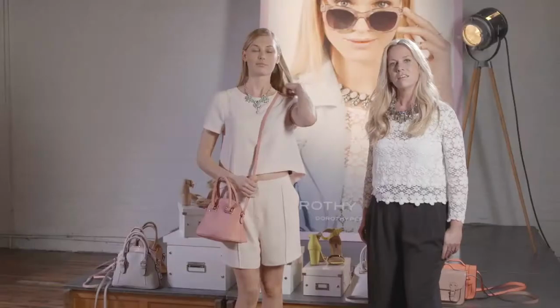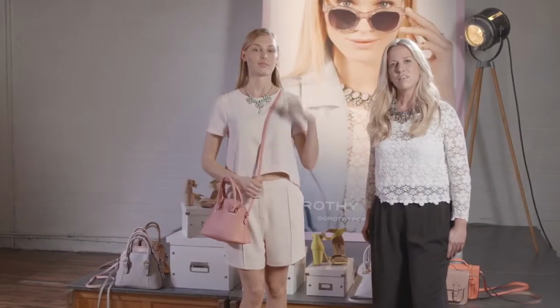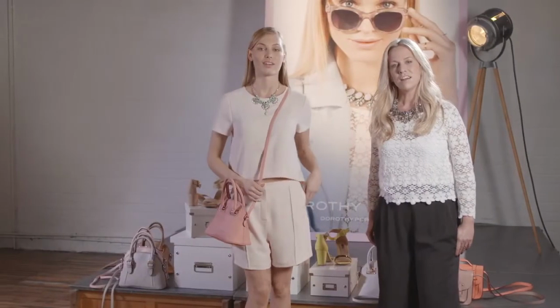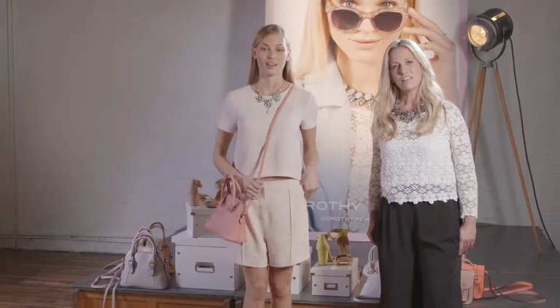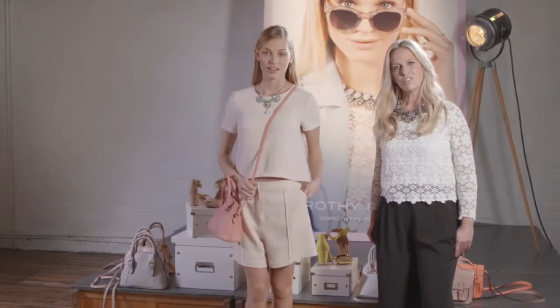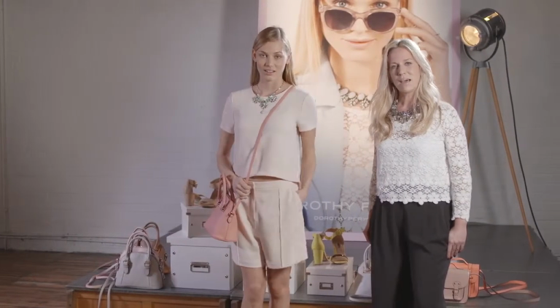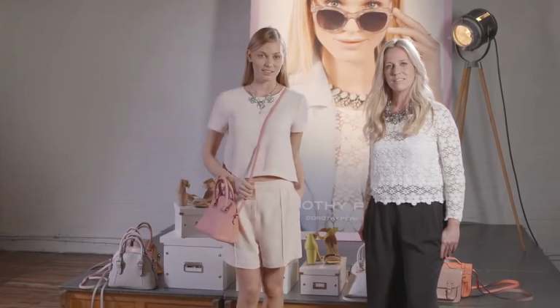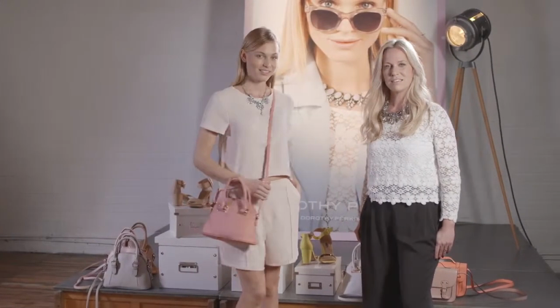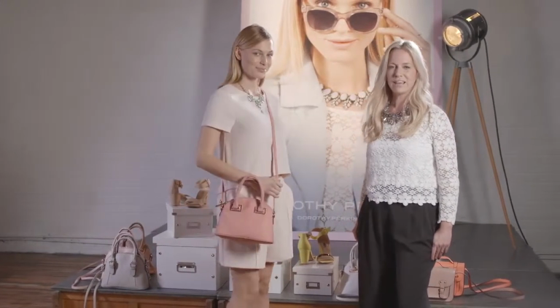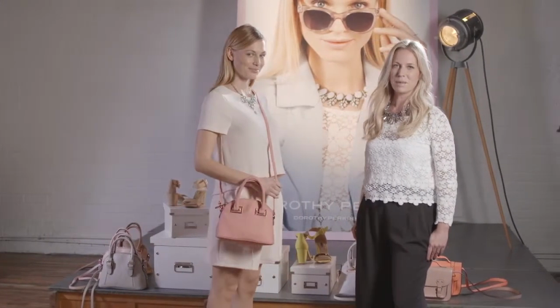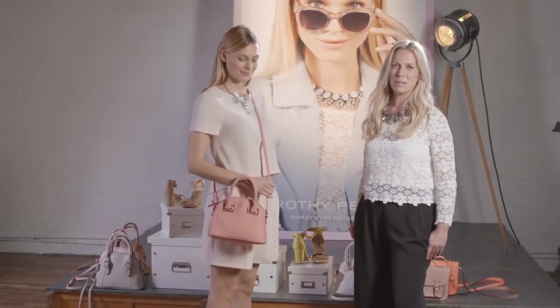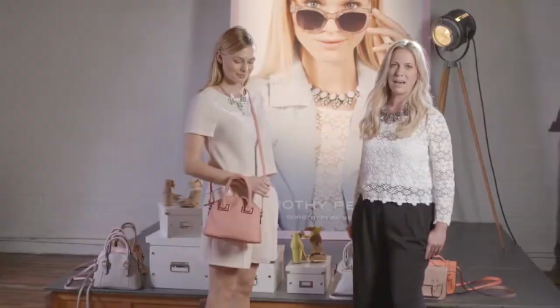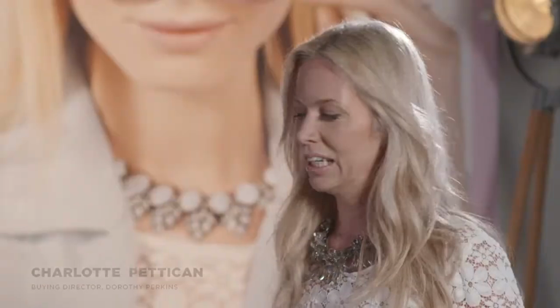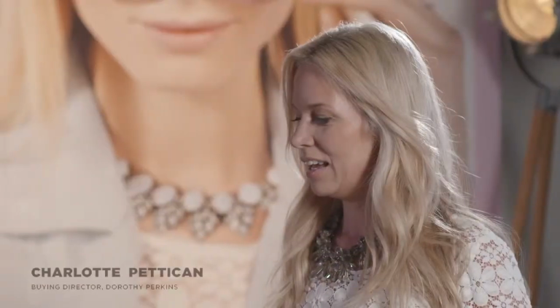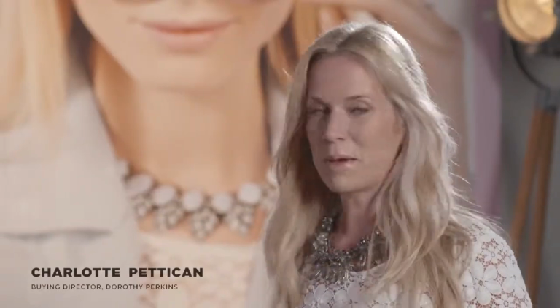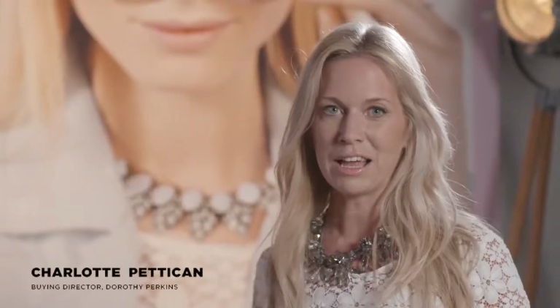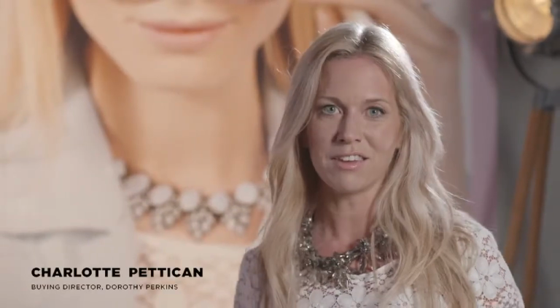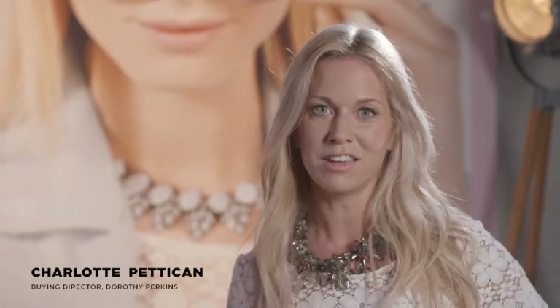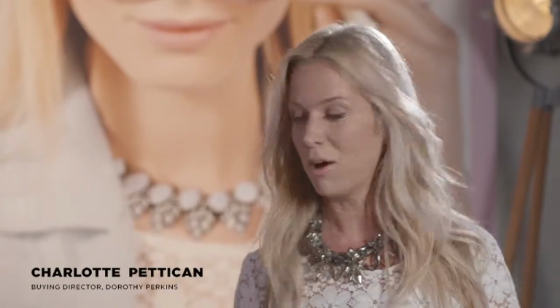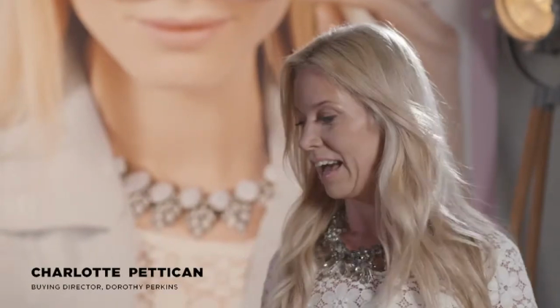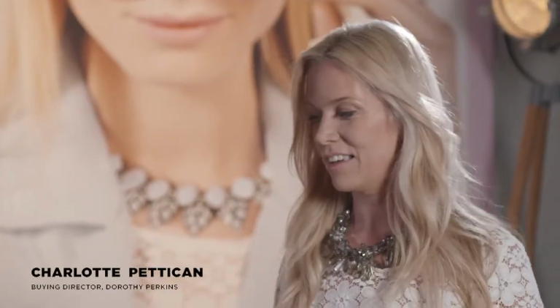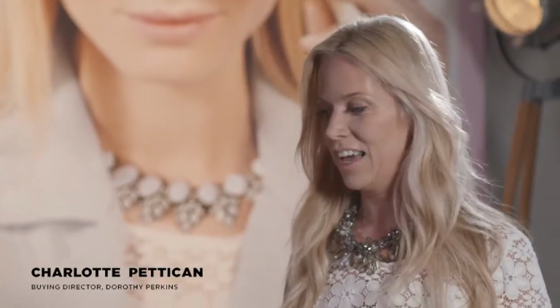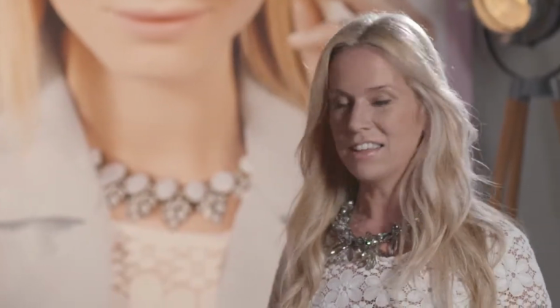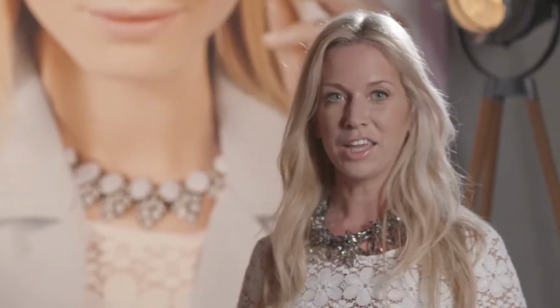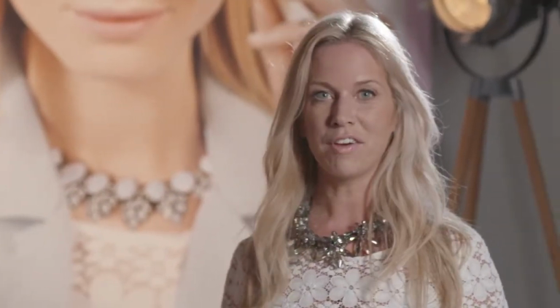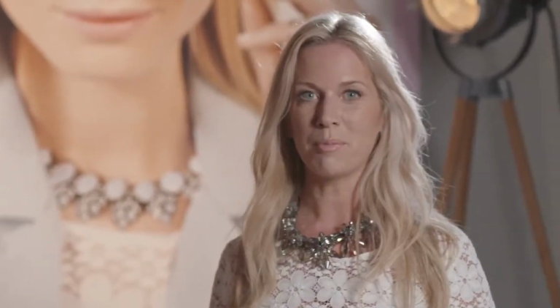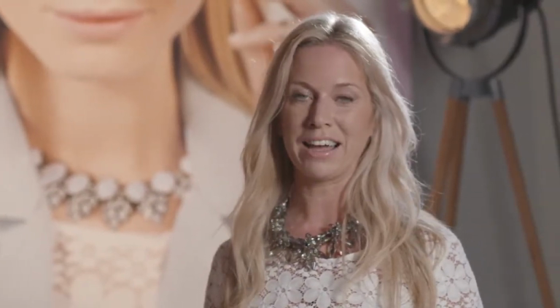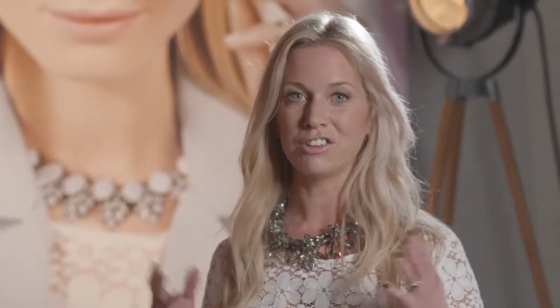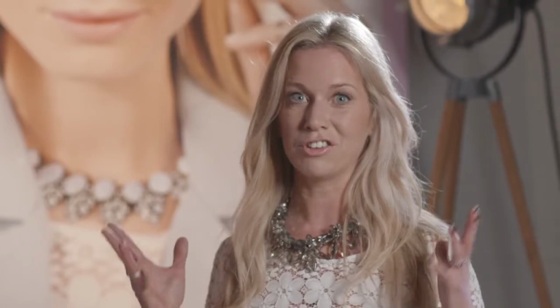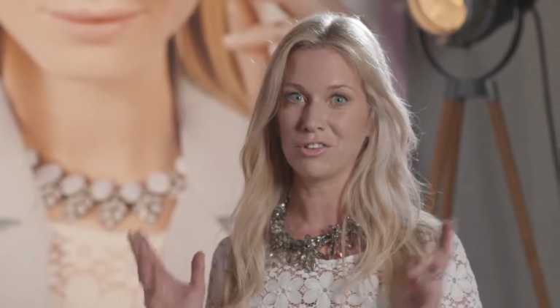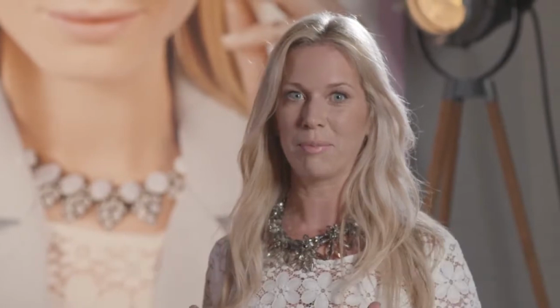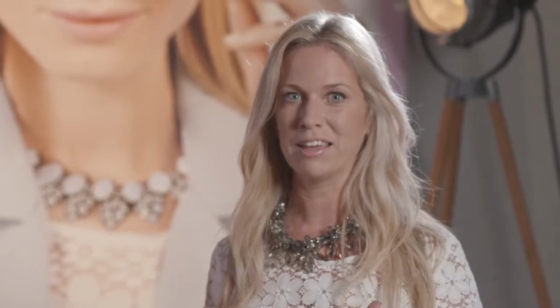The style essential for bags this season has to be the mini bag. It's about downsizing your arm candy and taking your favorite bag and literally just shrink wrapping it.